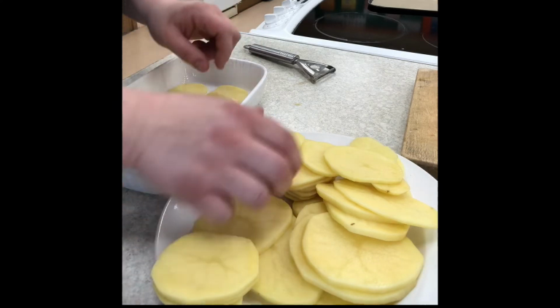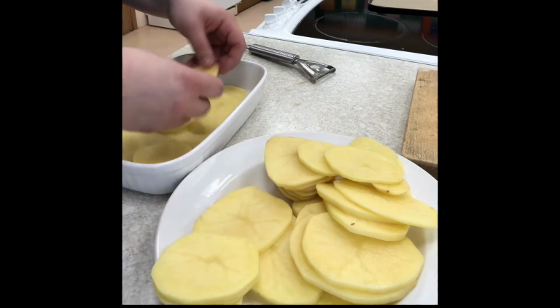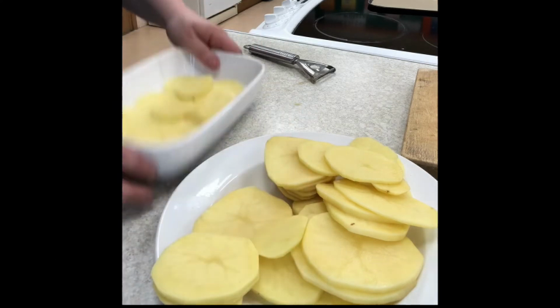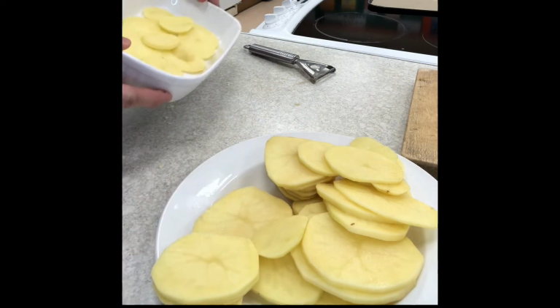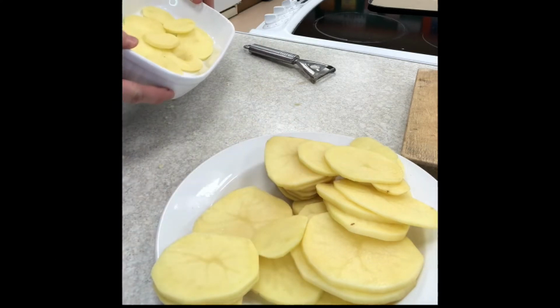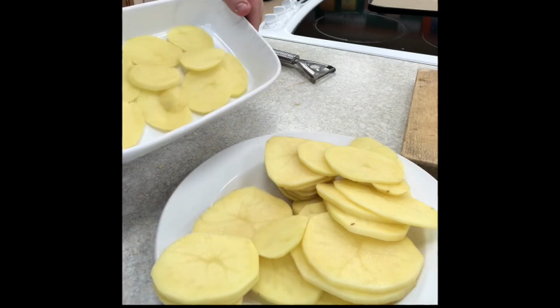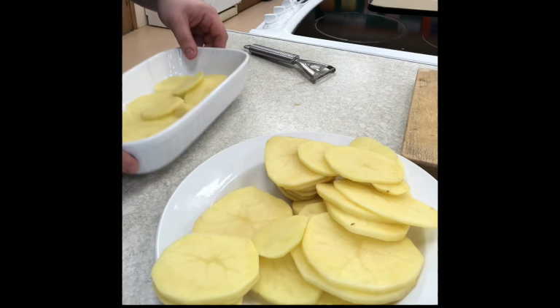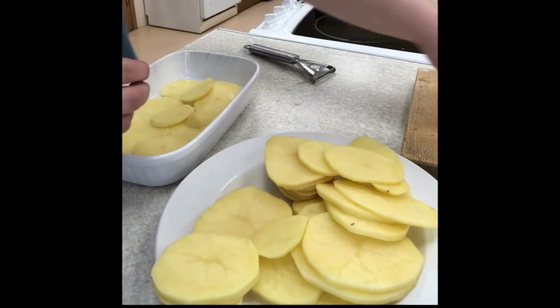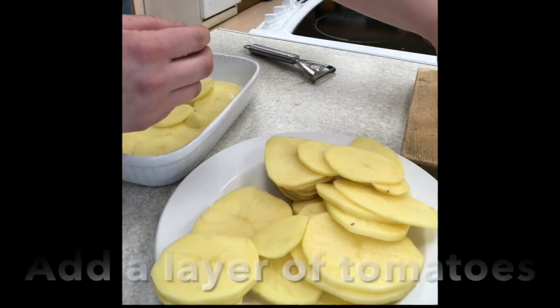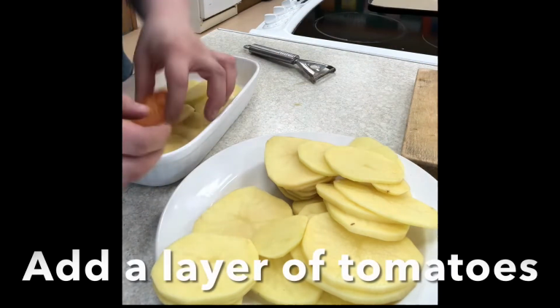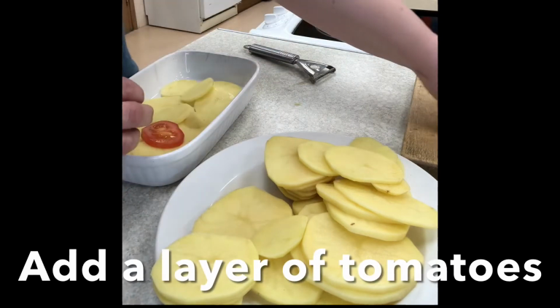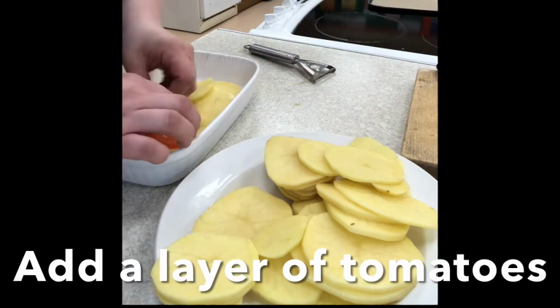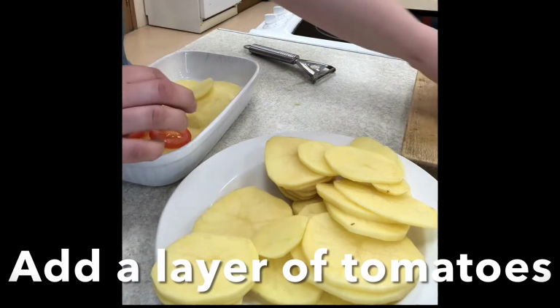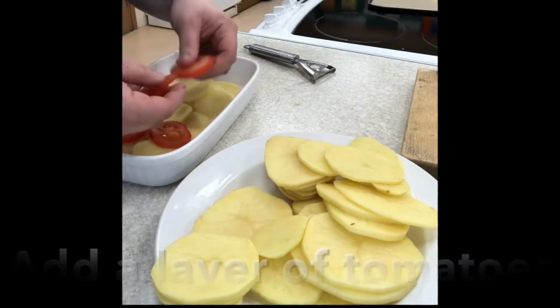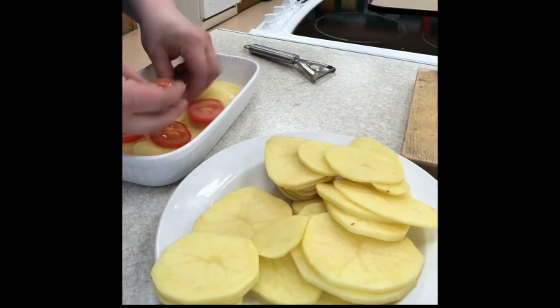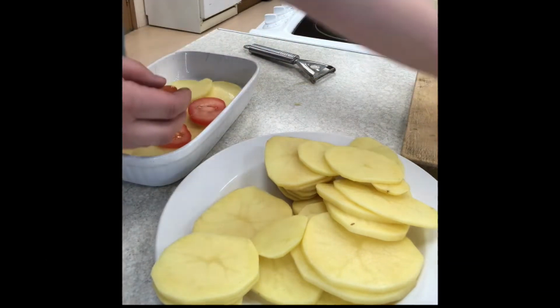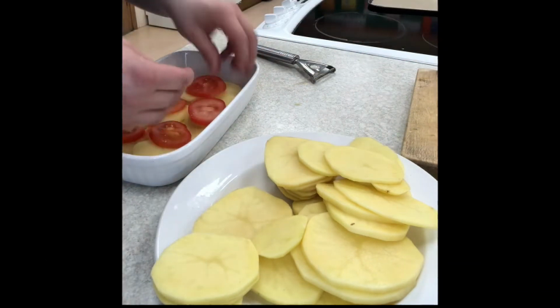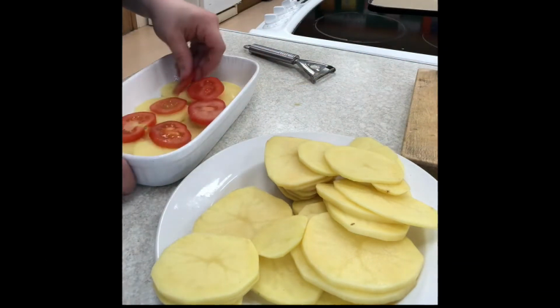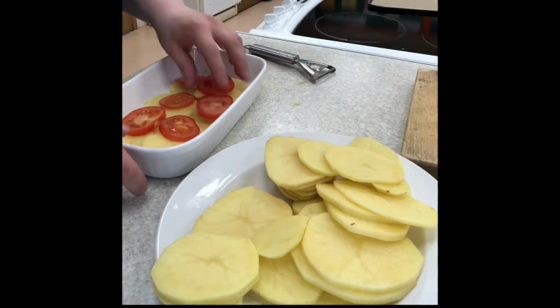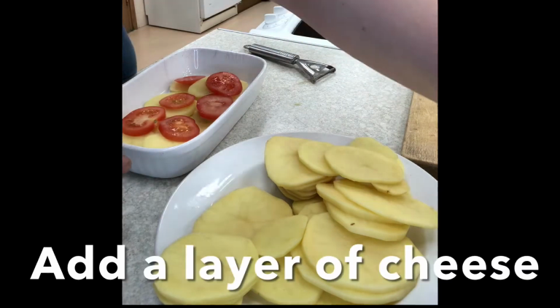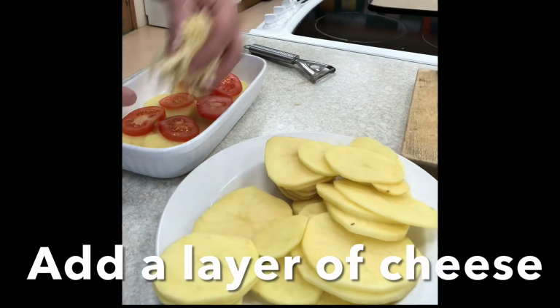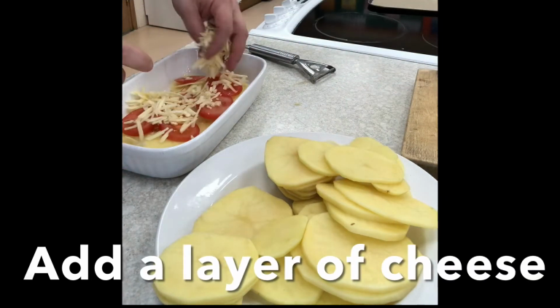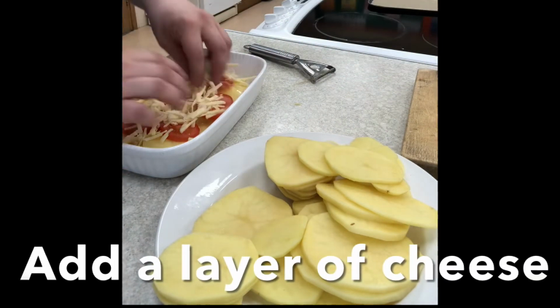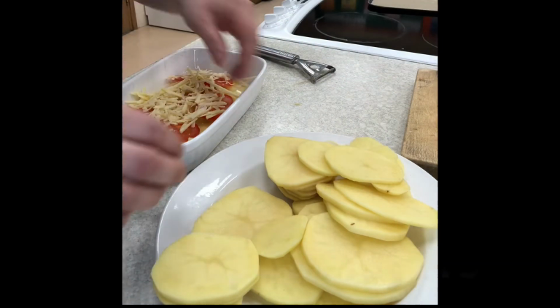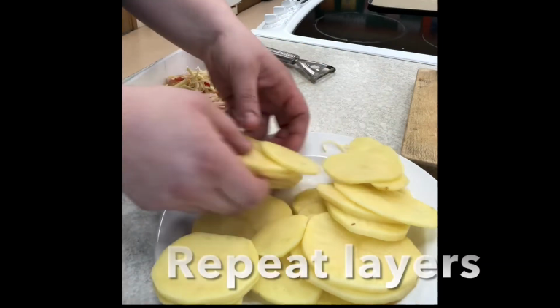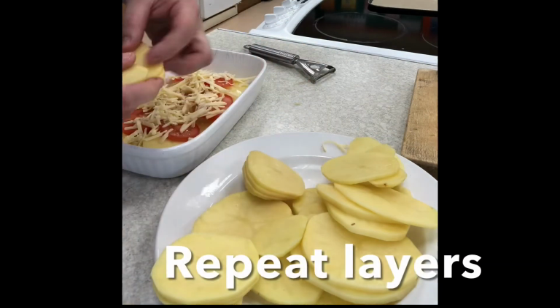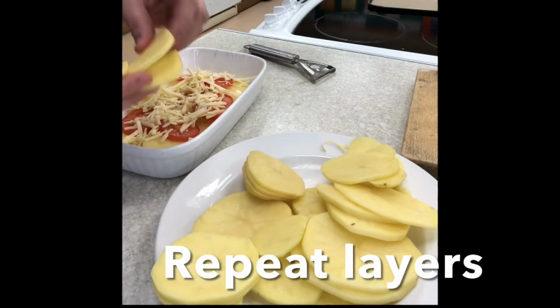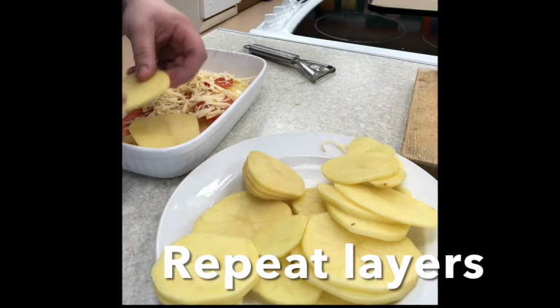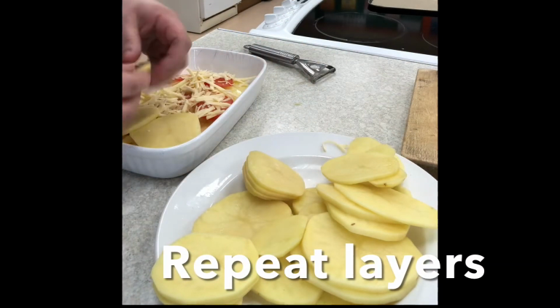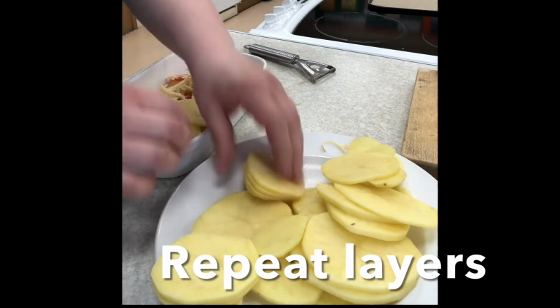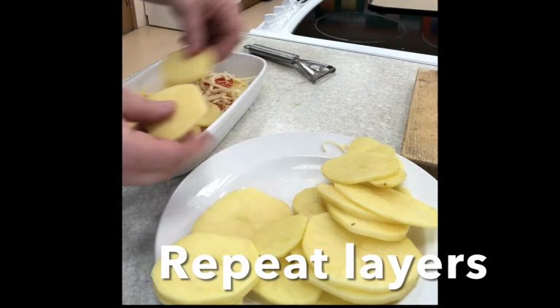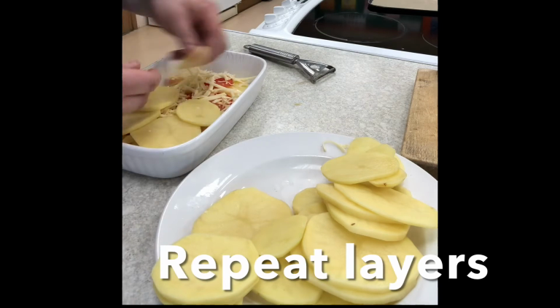So in an oven-proof dish, start by making a nice even layer of sliced potato. Then add an even layer of sliced tomato. Then add a sprinkling of cheese. Then another layer of sliced potato.